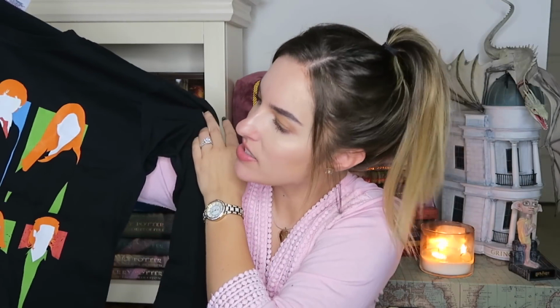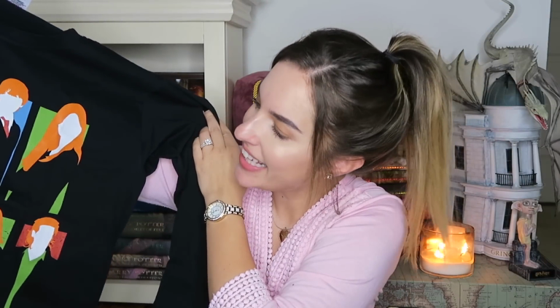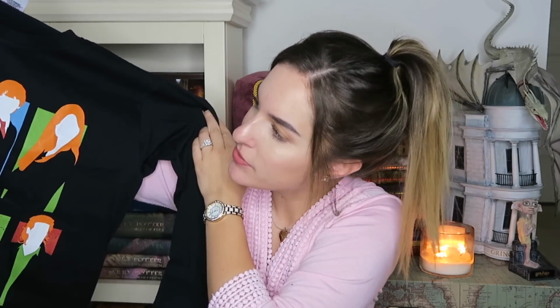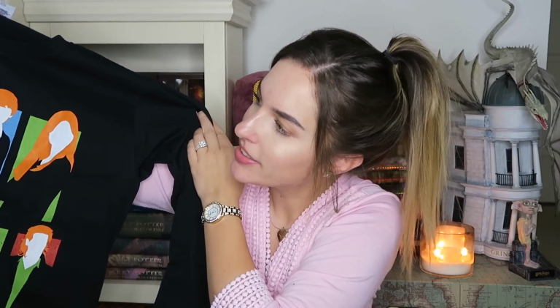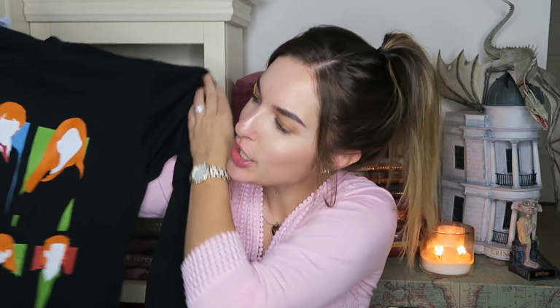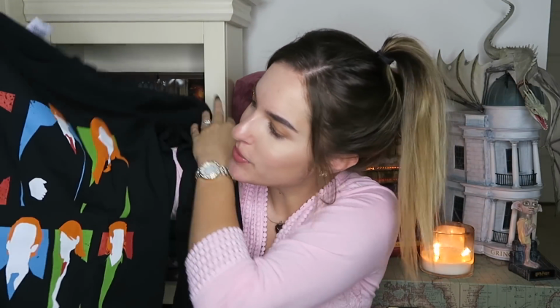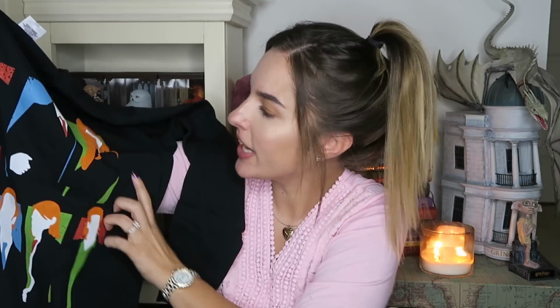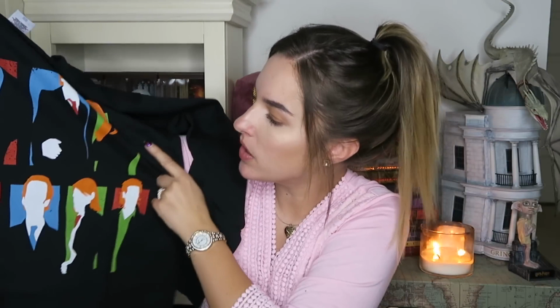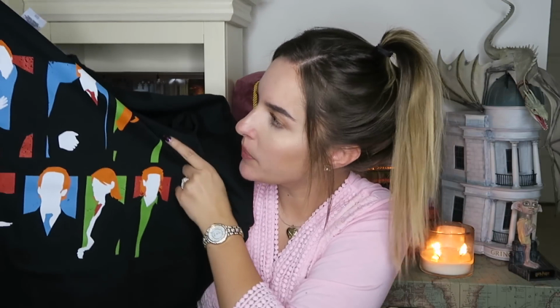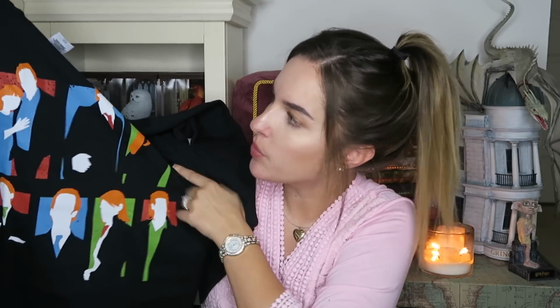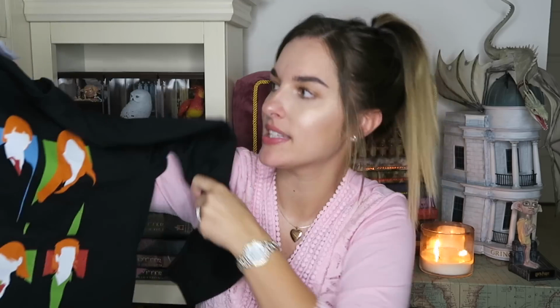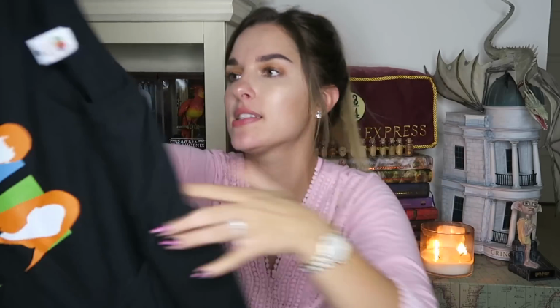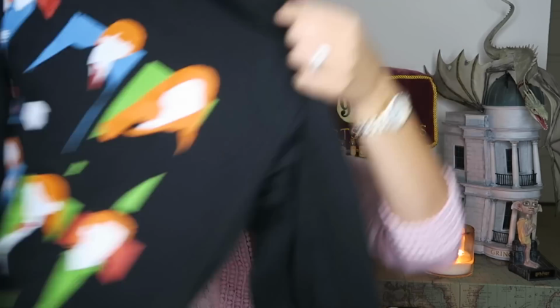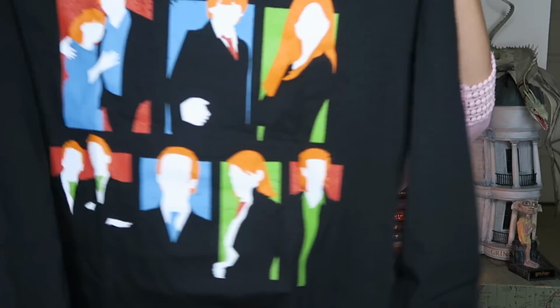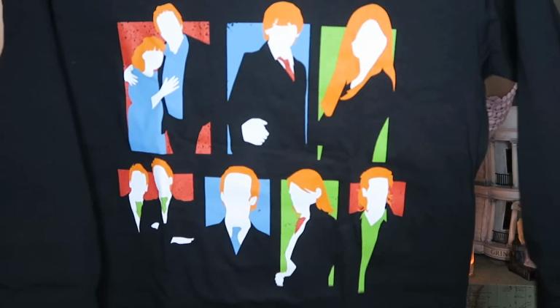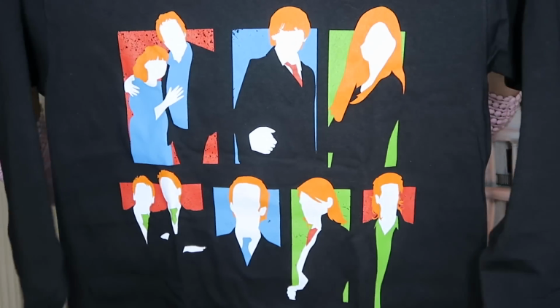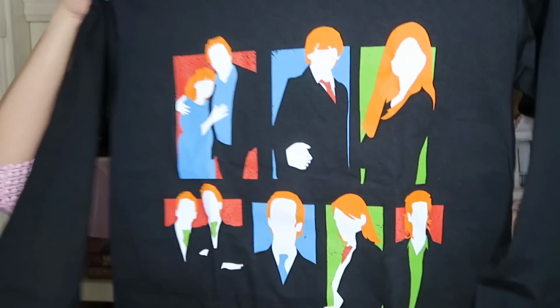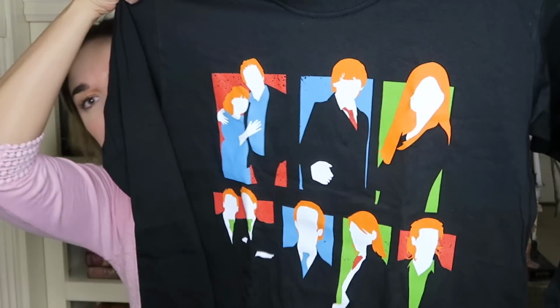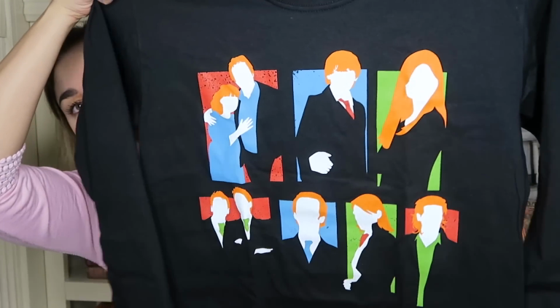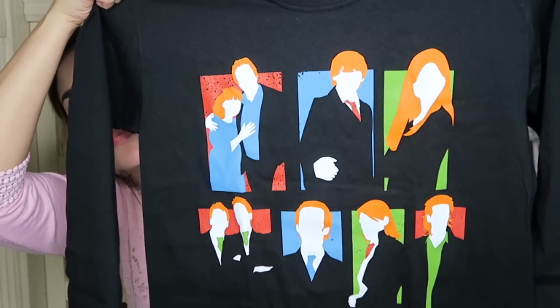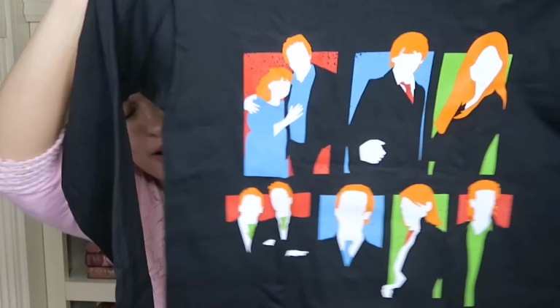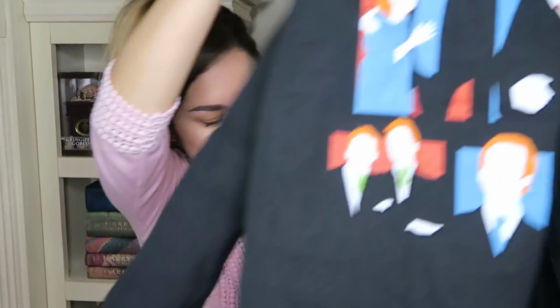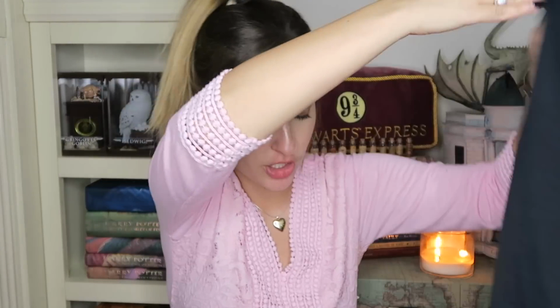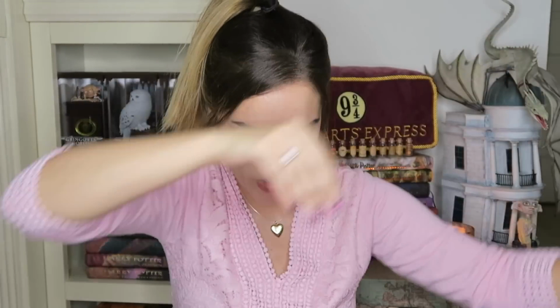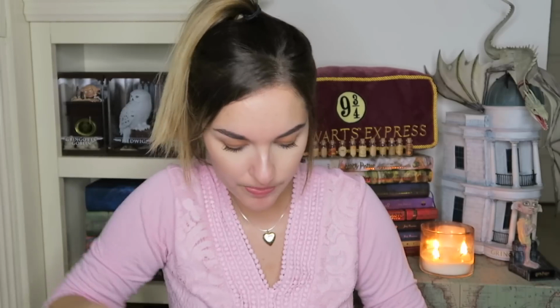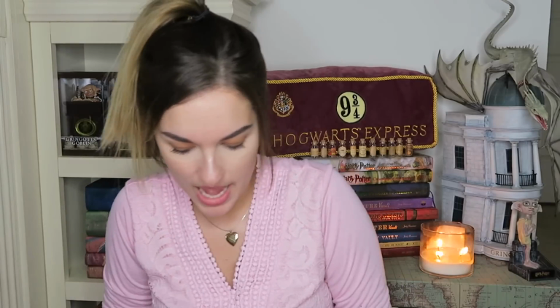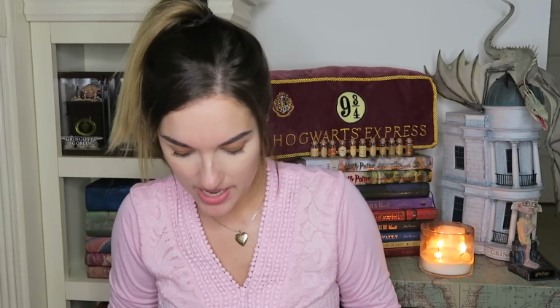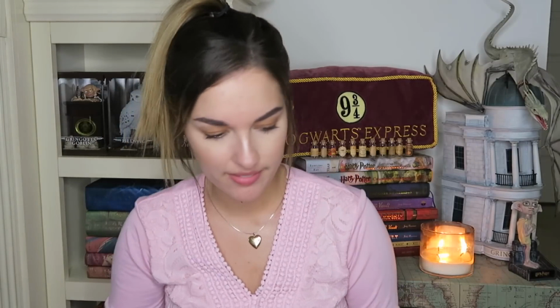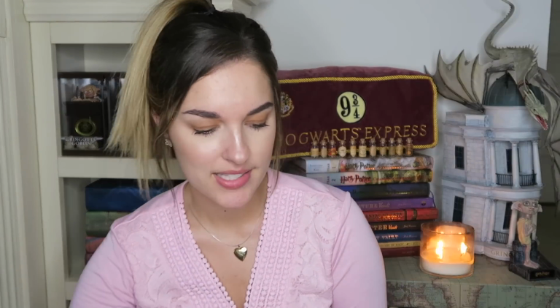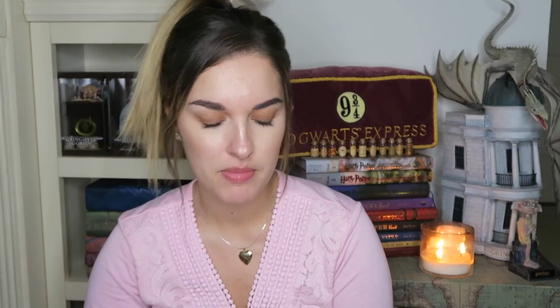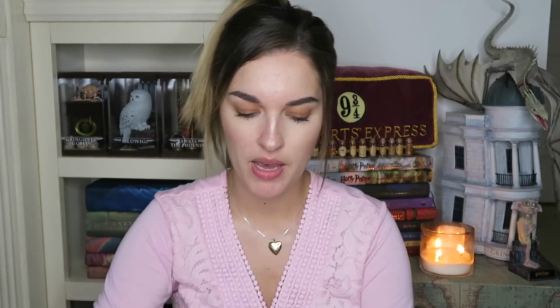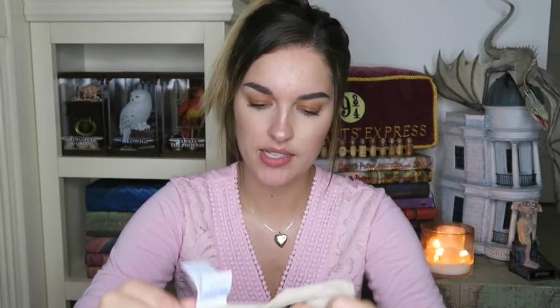That is Professor McGonagall's moment and I really like this shirt — I believe it's brown. The next shirt we have is black, it looks long-sleeved and cute. It looks like we have the Weasleys on it. I really like that shirt as well.